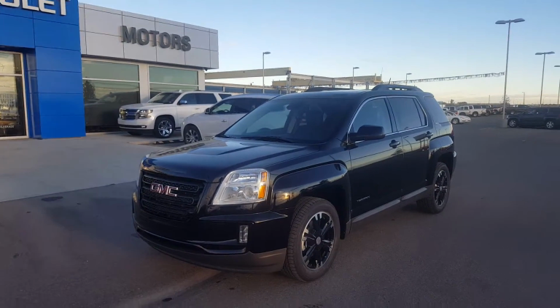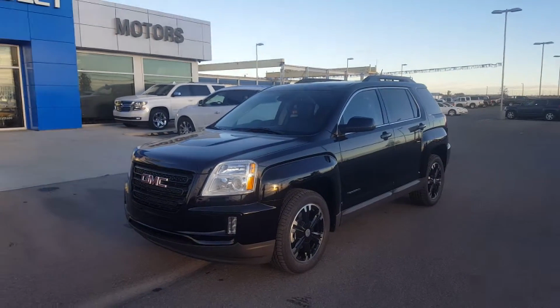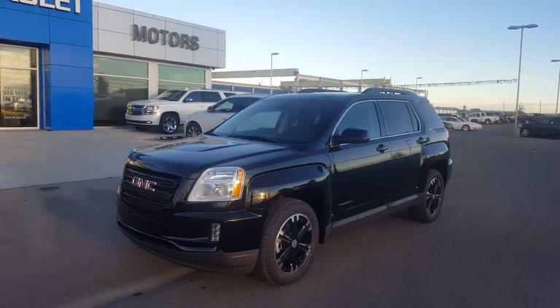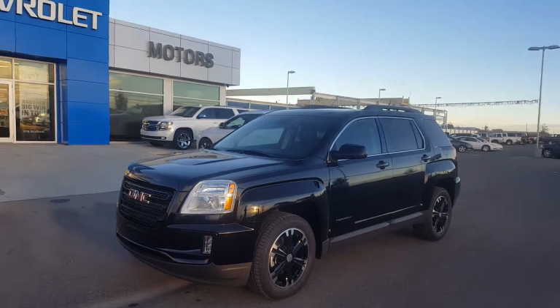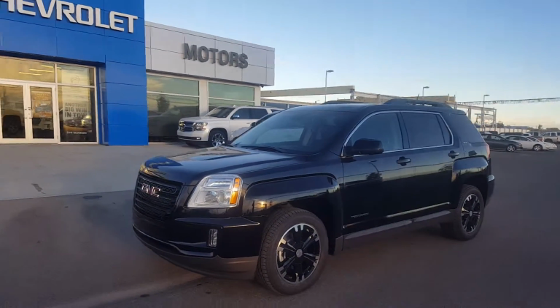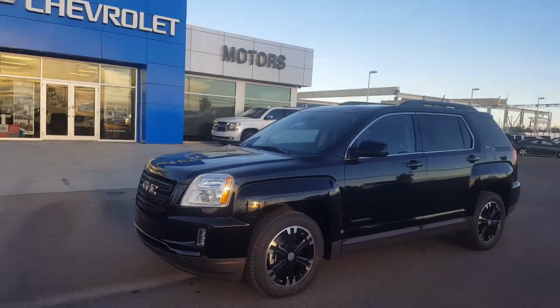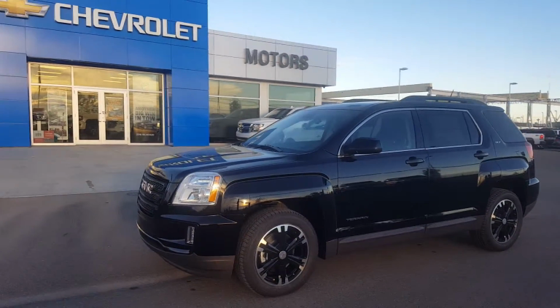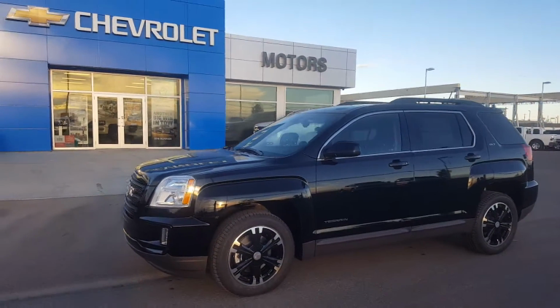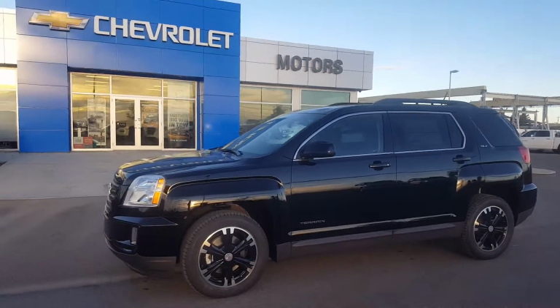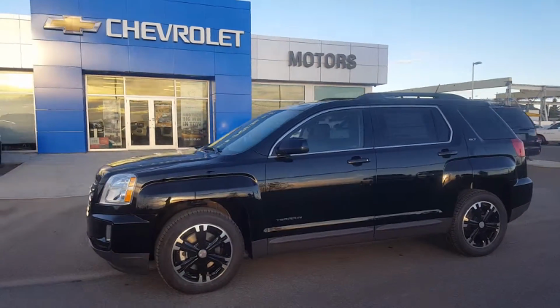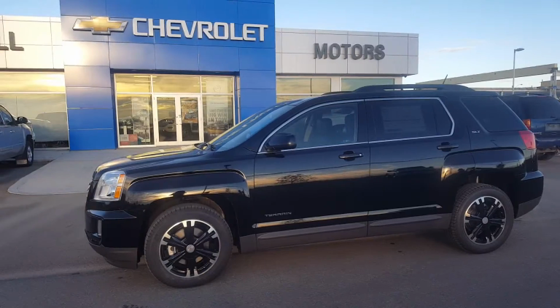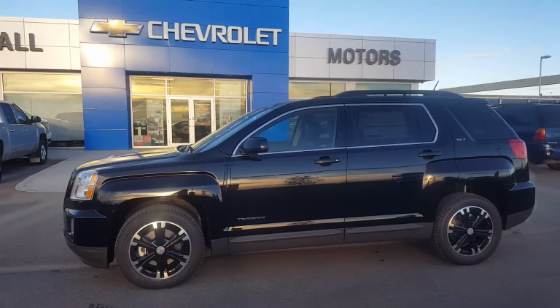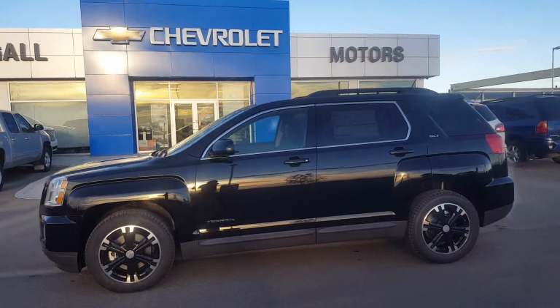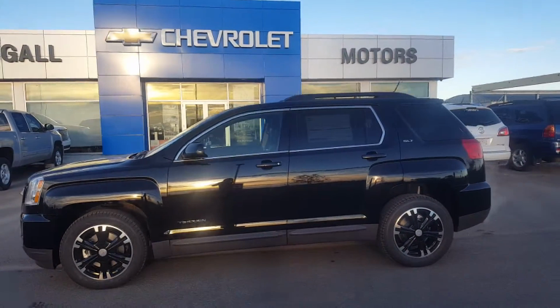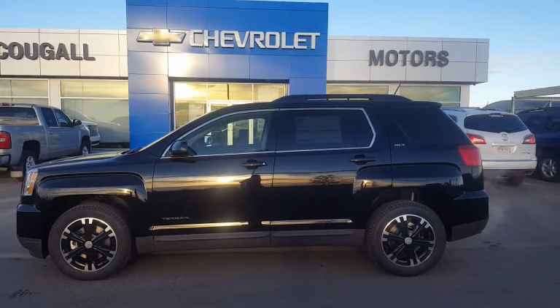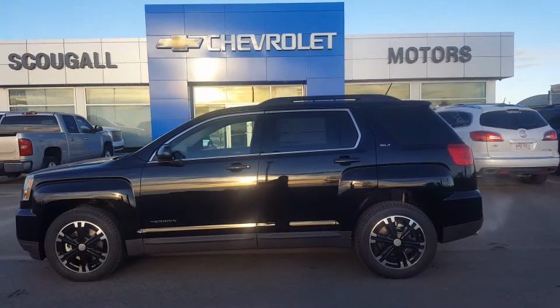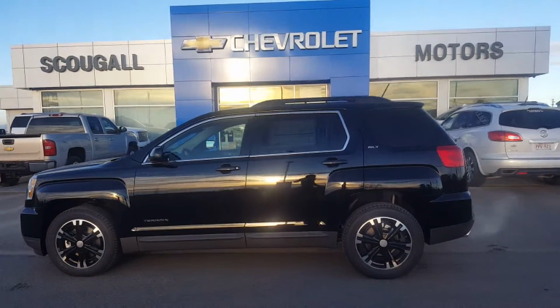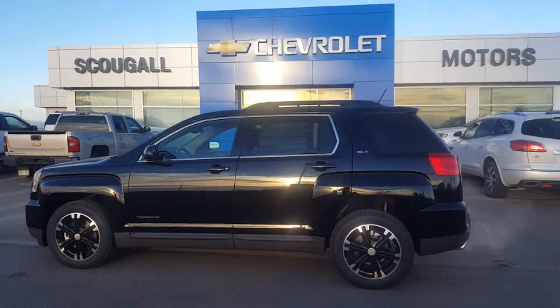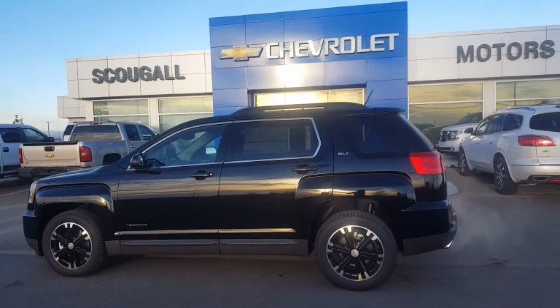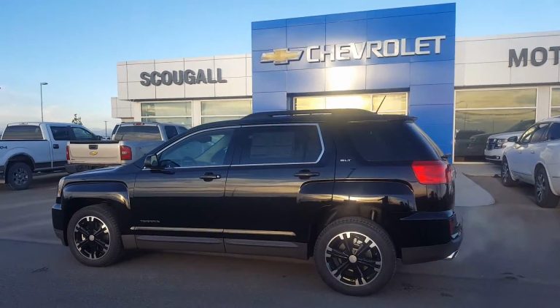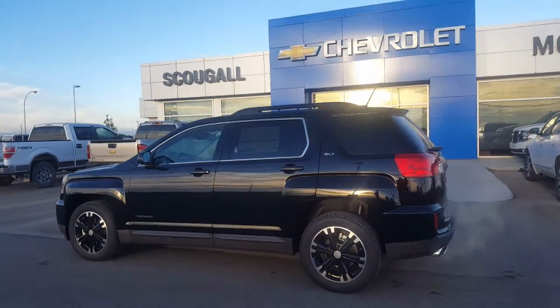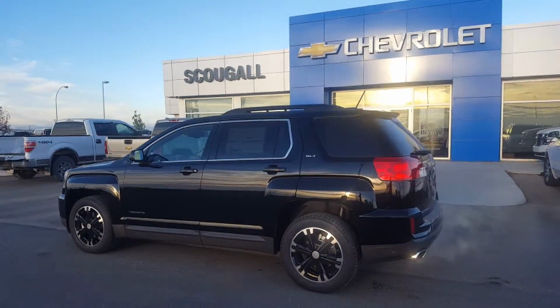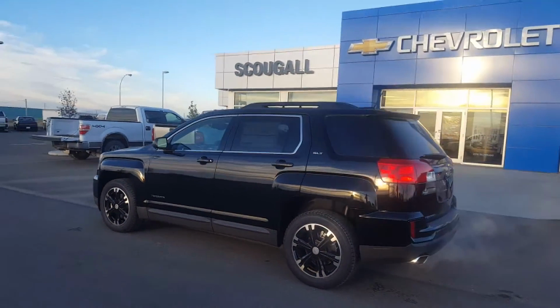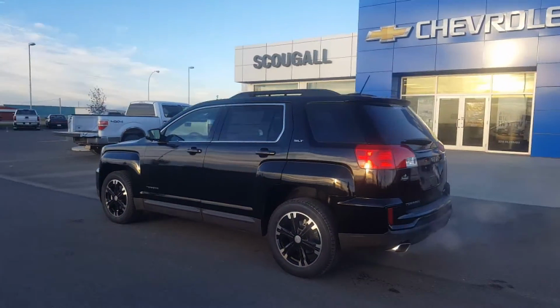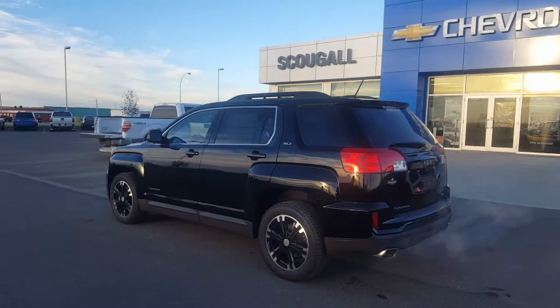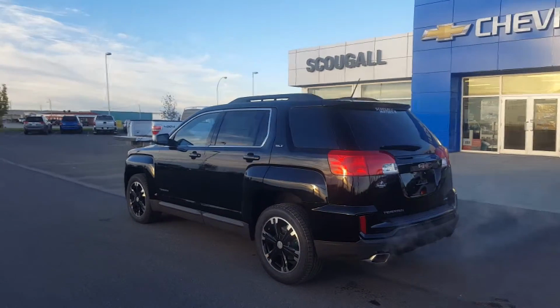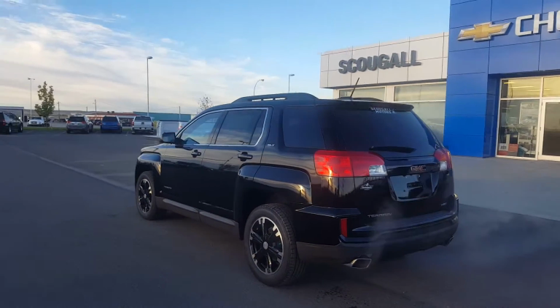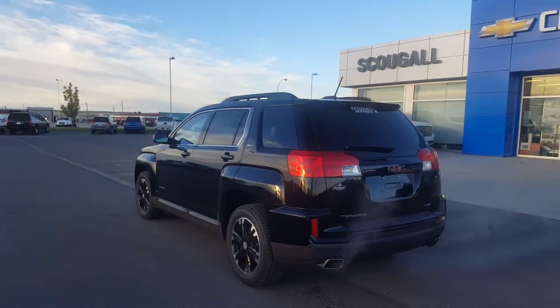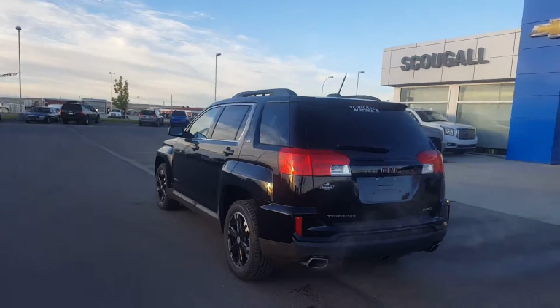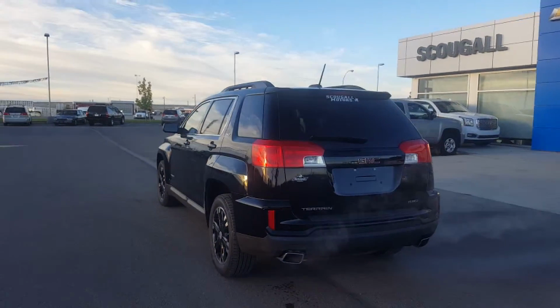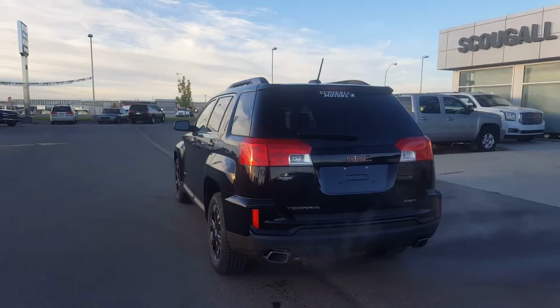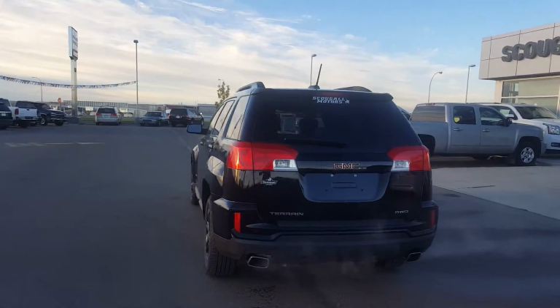A very pleasant good morning from Scoogle Motors in Fort McLeod. Stock number 173107. This is a 2017 GMC Terrain SLT AWD.